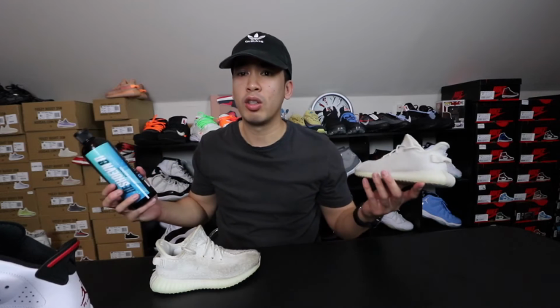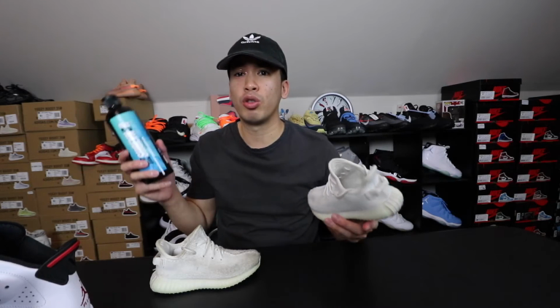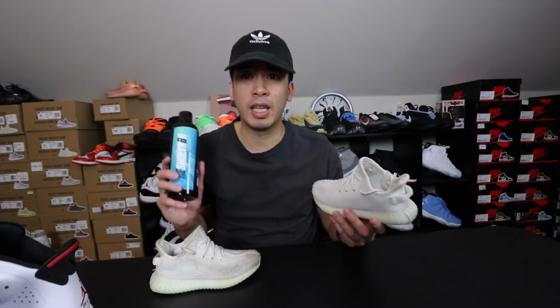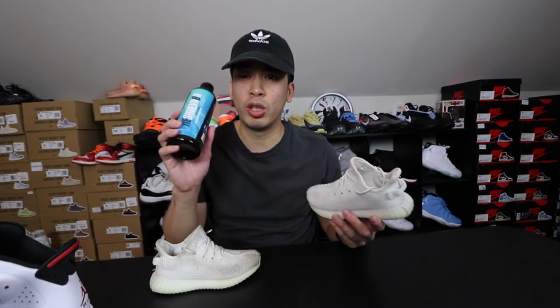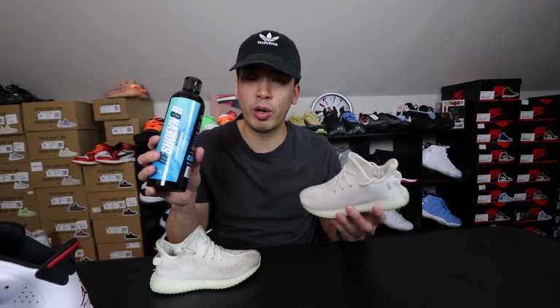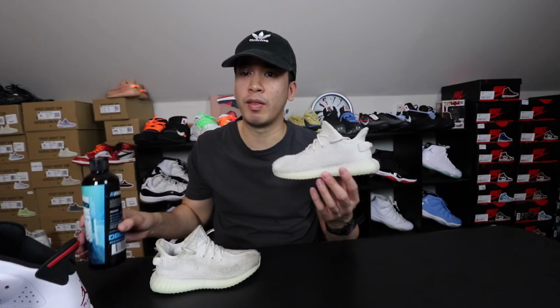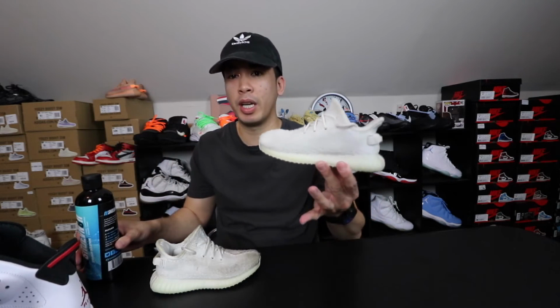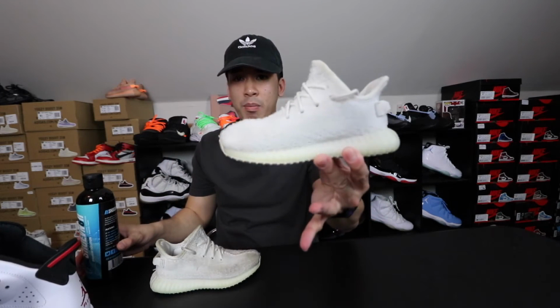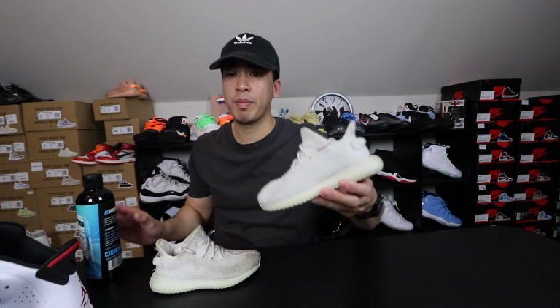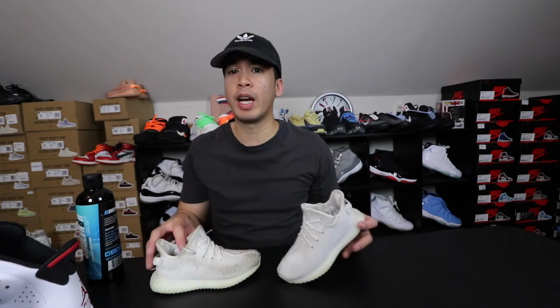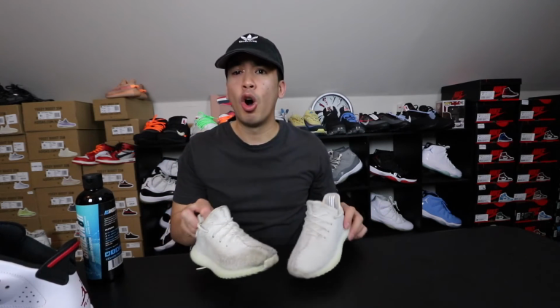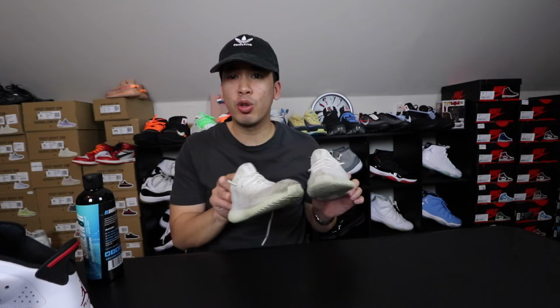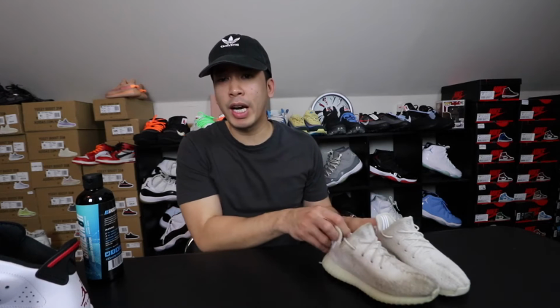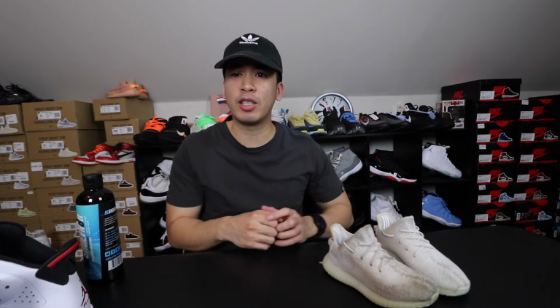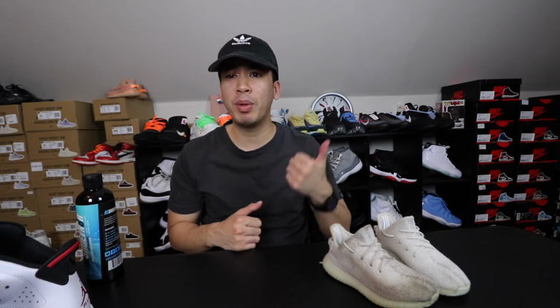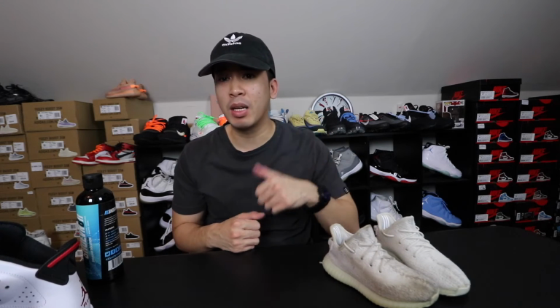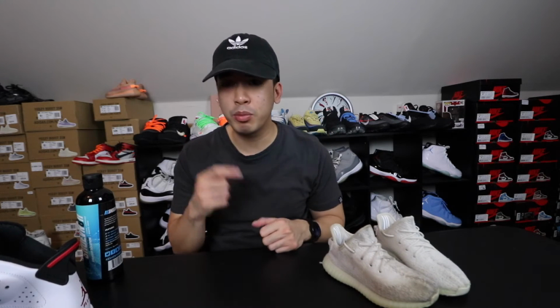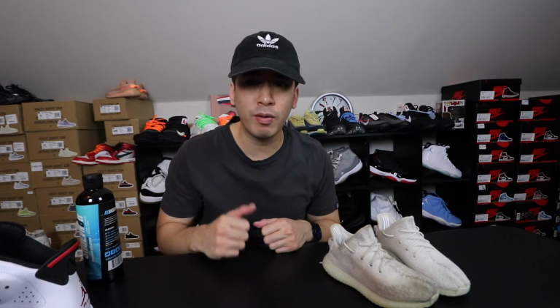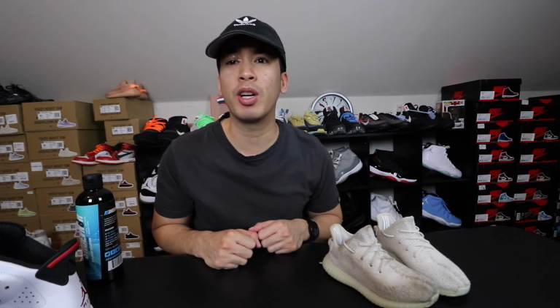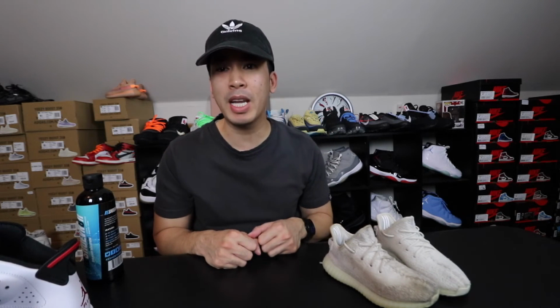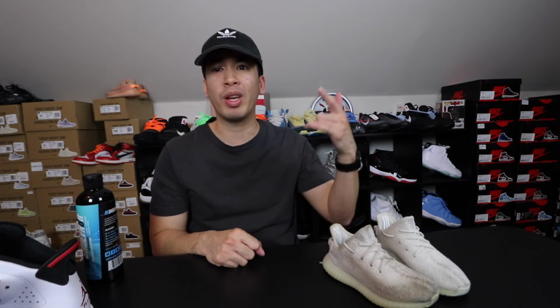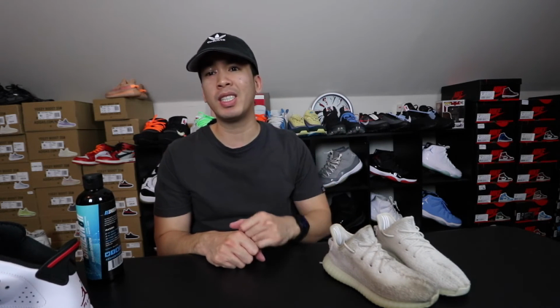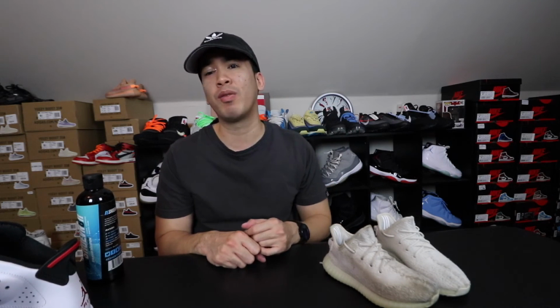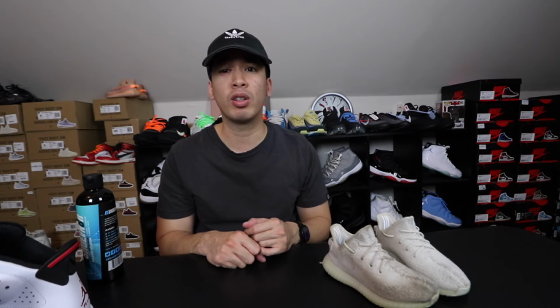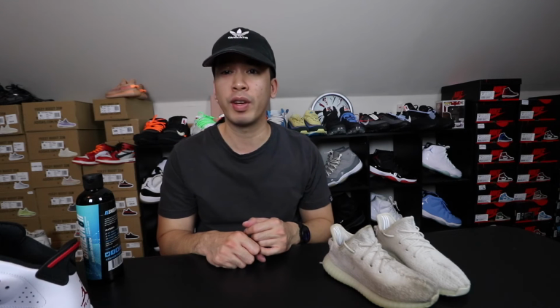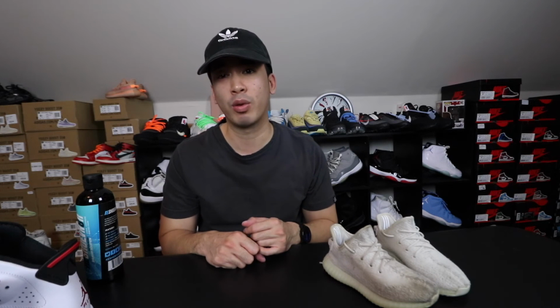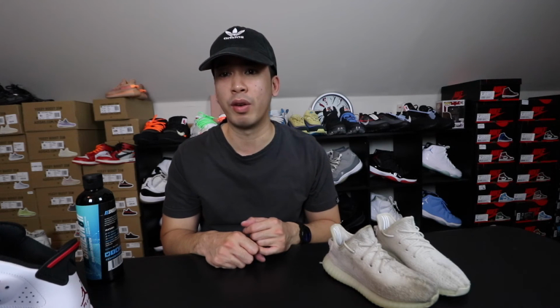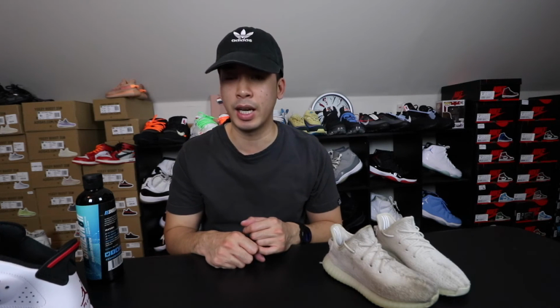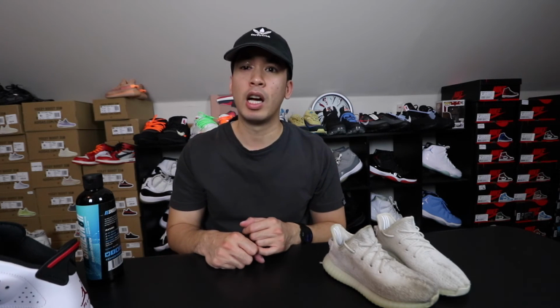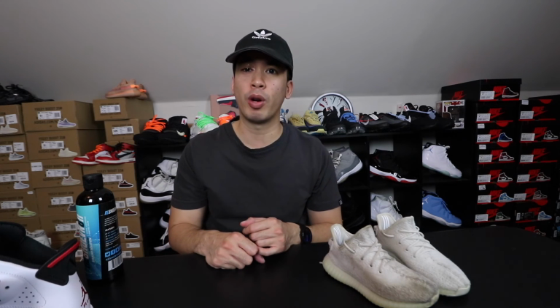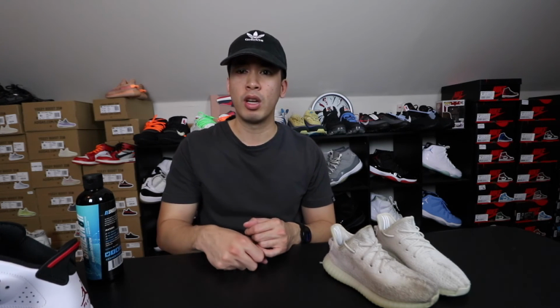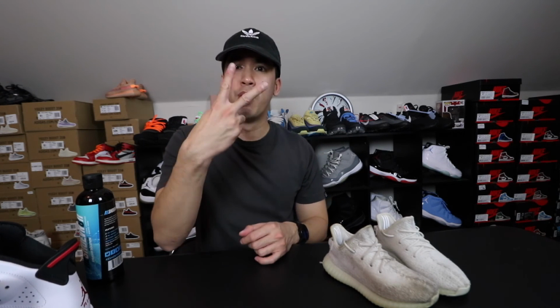Also, use my discount code Jumpman Chris to save you some money. Anyway guys, hope you guys enjoyed this video. If you don't mind, please hit that thumbs up, subscribe if it's your first time here, comment down below, and hit that bell for all notifications when I drop big content. I'm your boy Jumpman Chris. Peace.